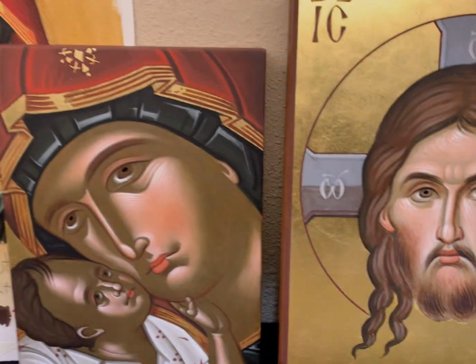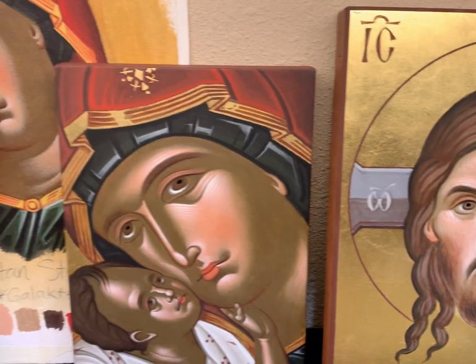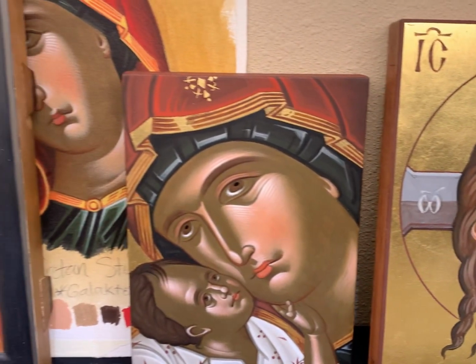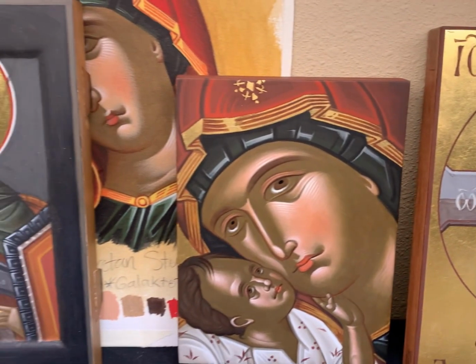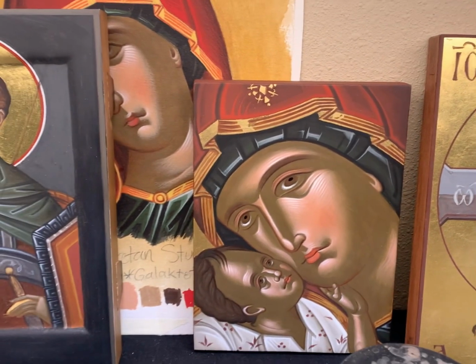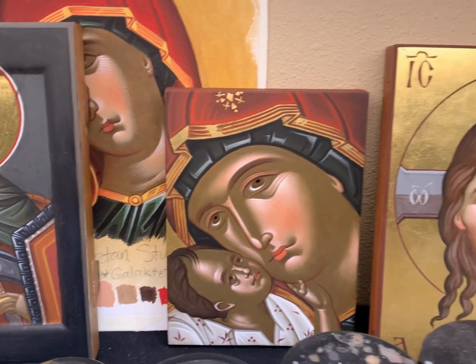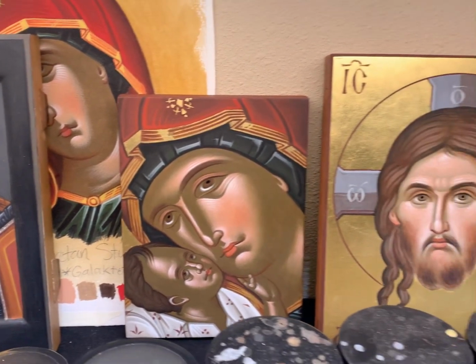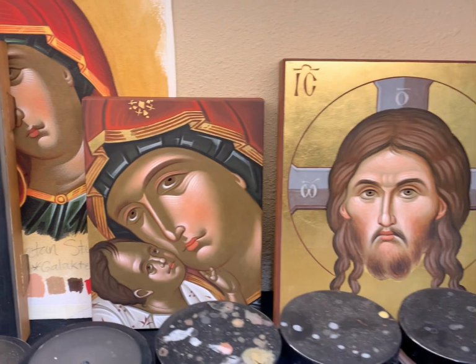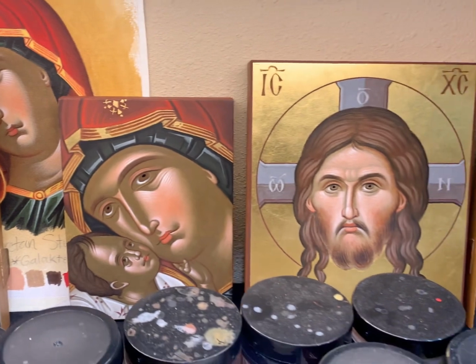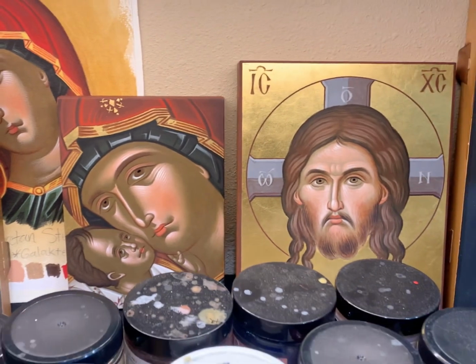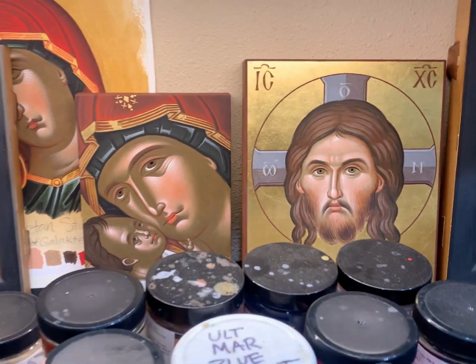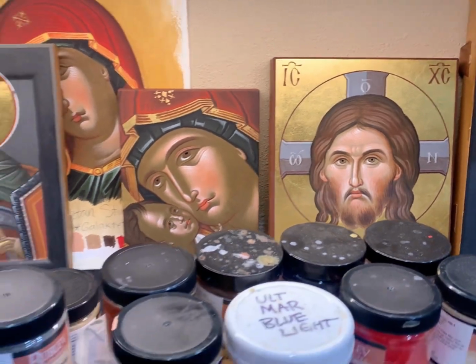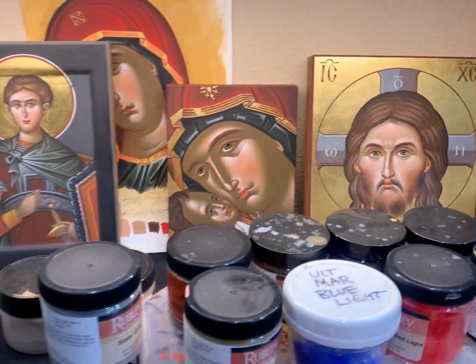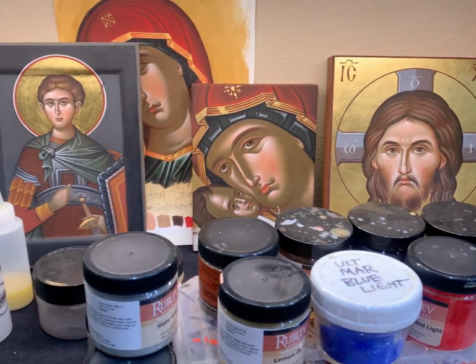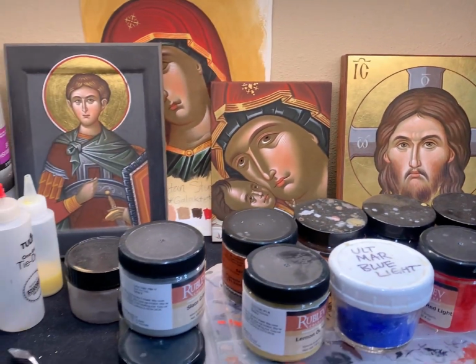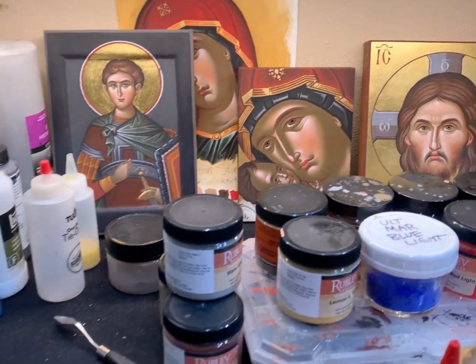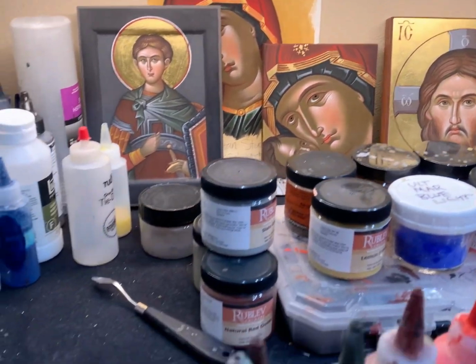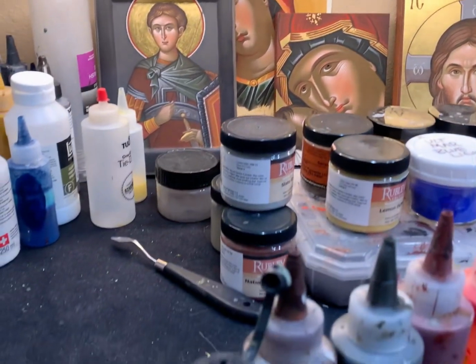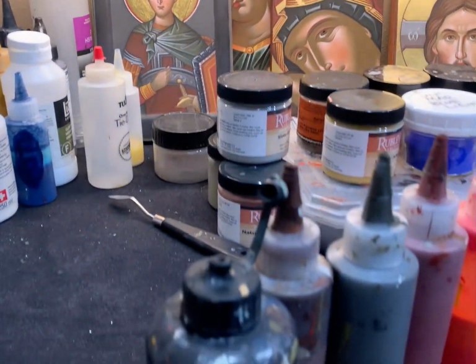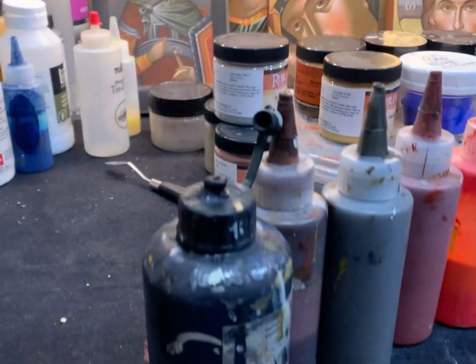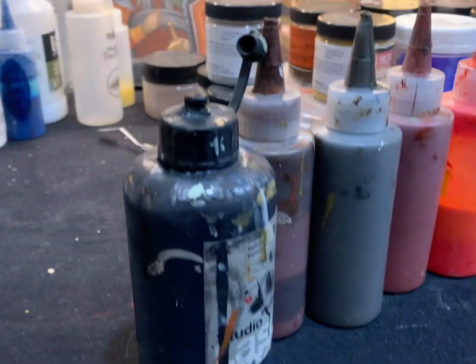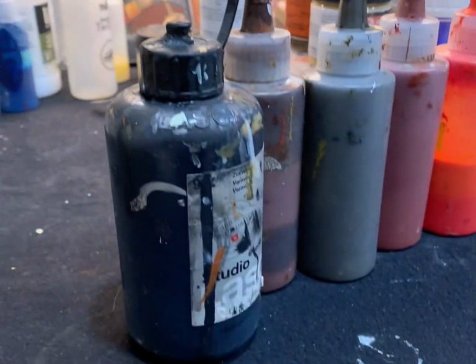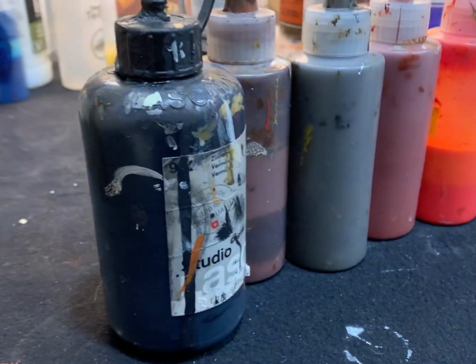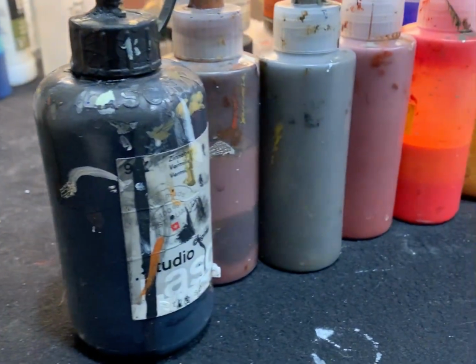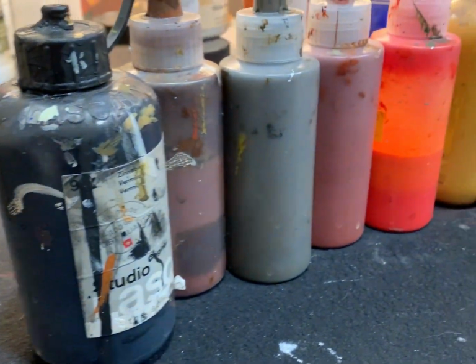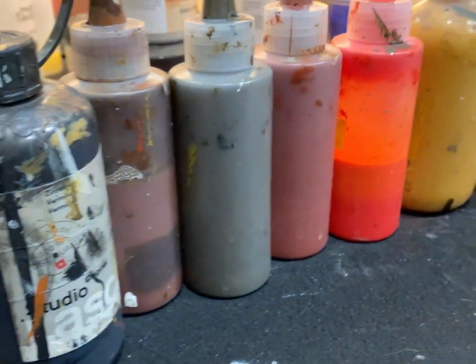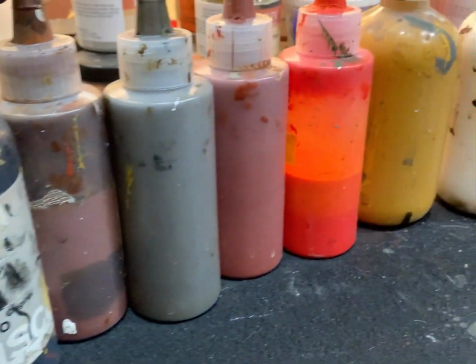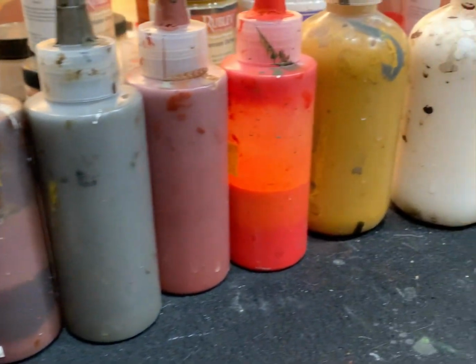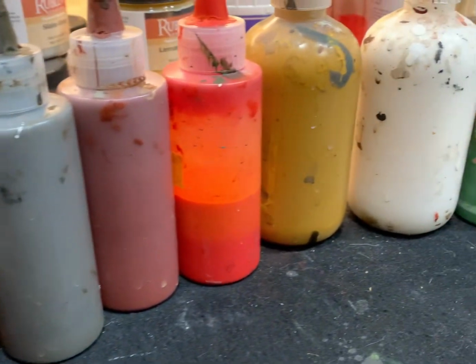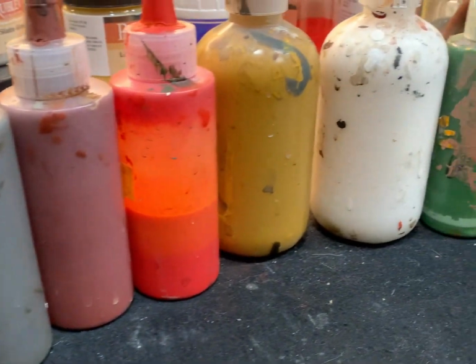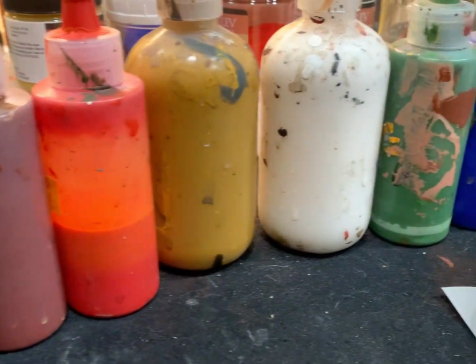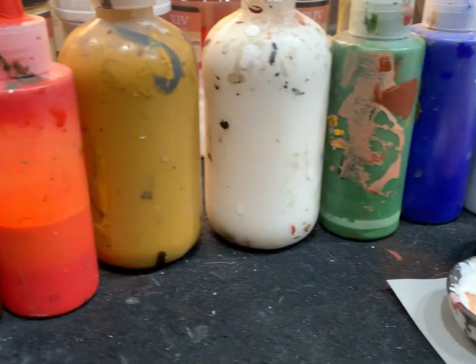I get a lot of questions asking me what colors I use when I paint my iconography, so I thought I'd make a quick video showing you the colors that I use and explaining some of the nuances between acrylic and egg tempera in the context of painting an icon.